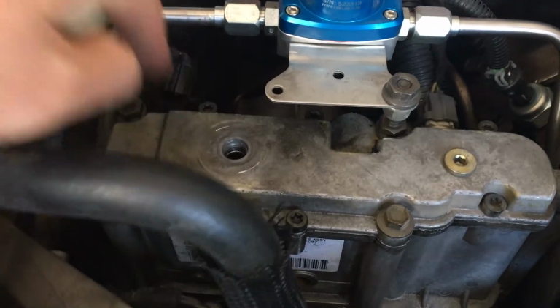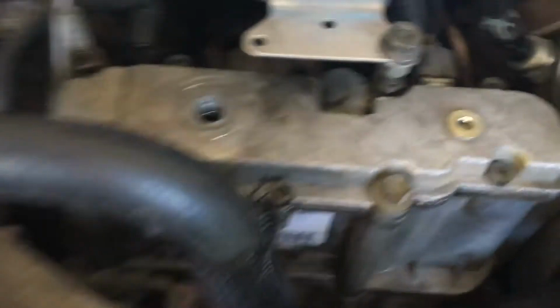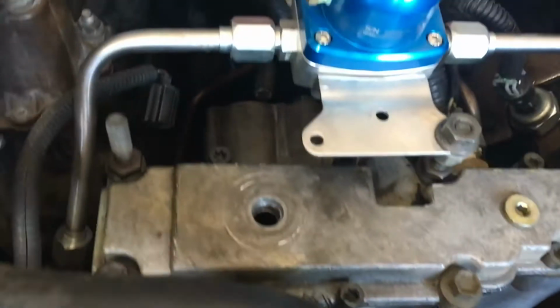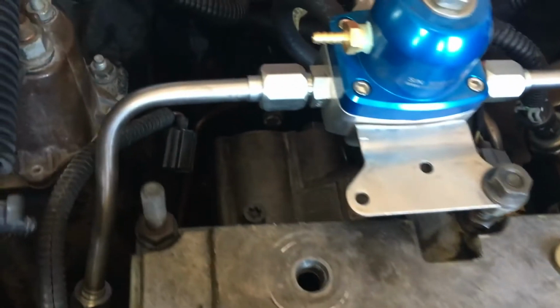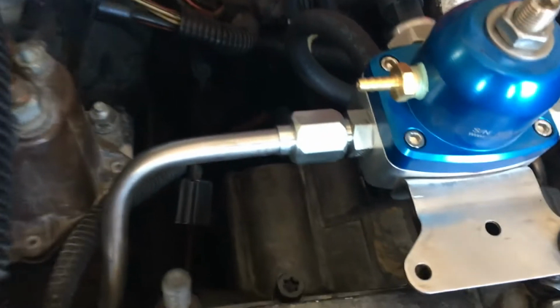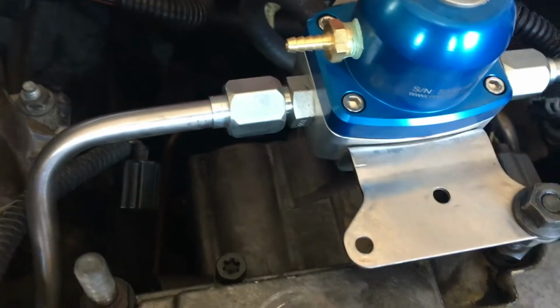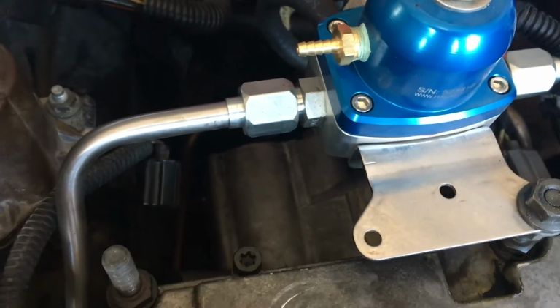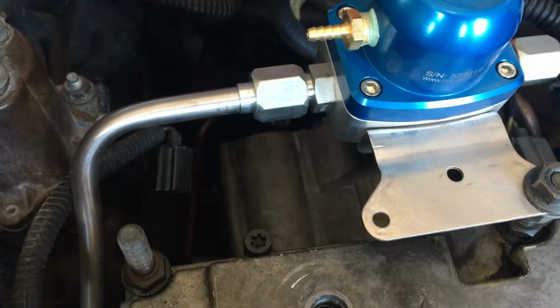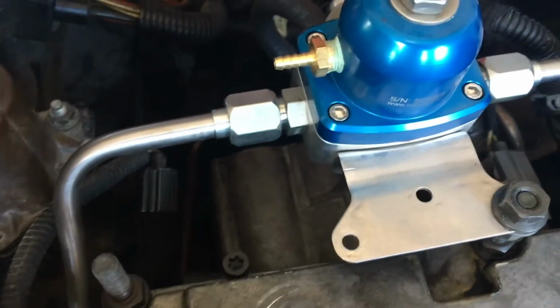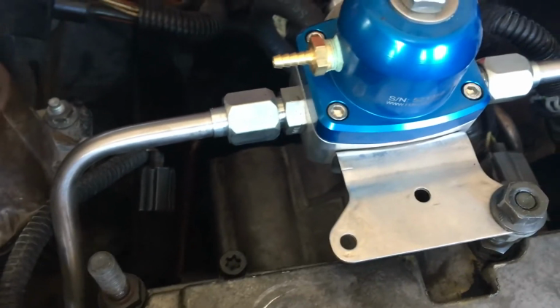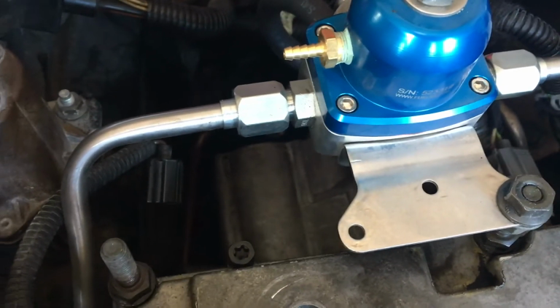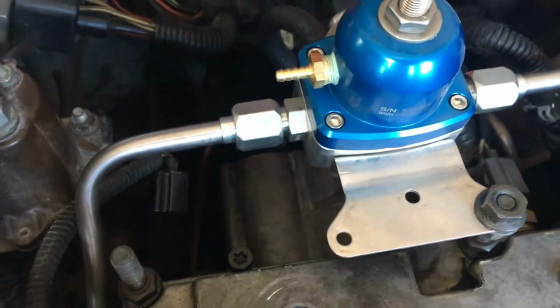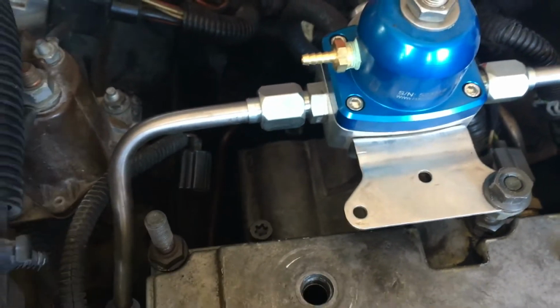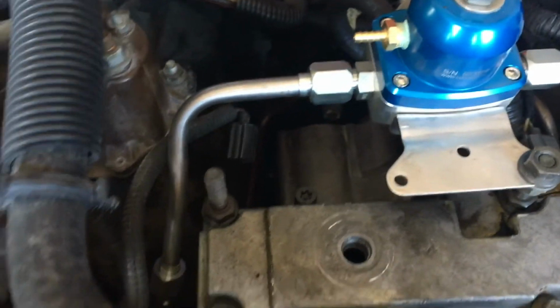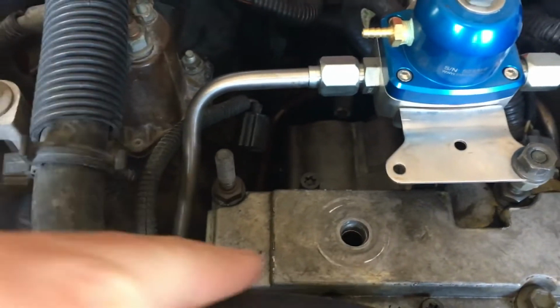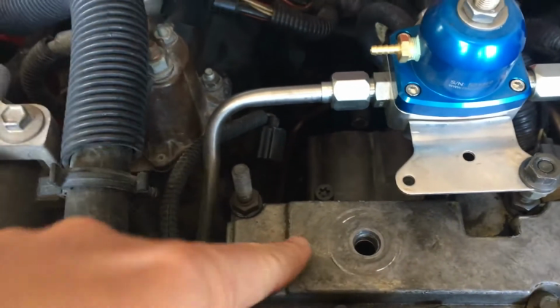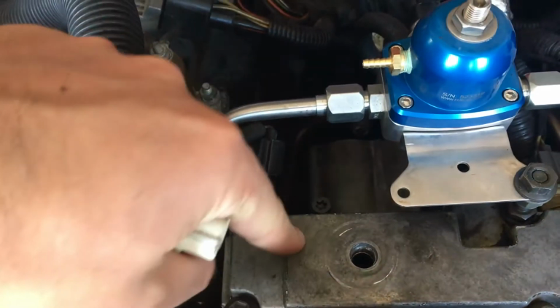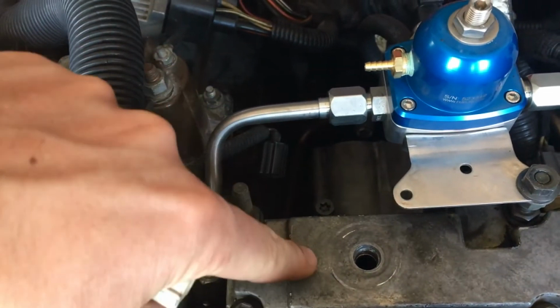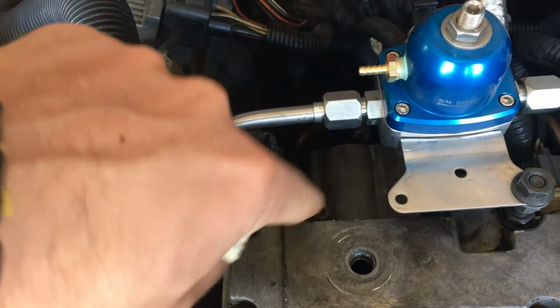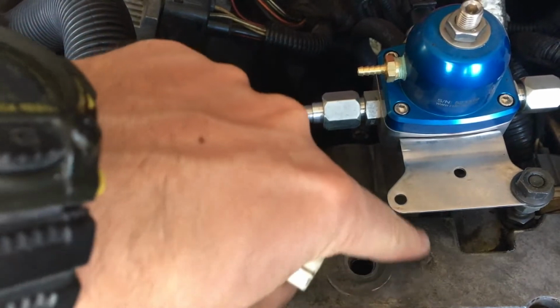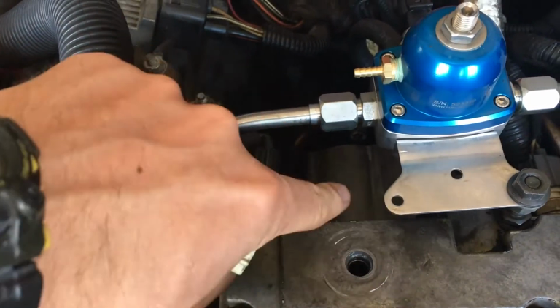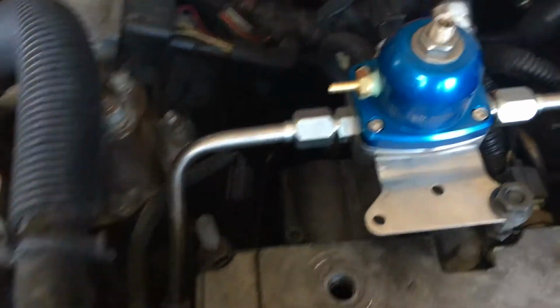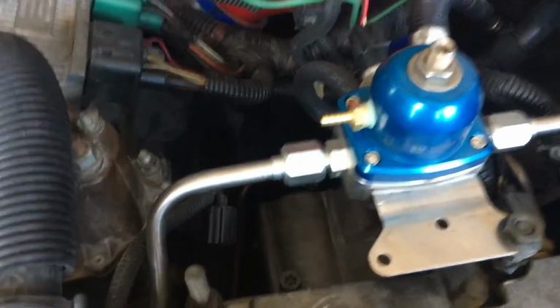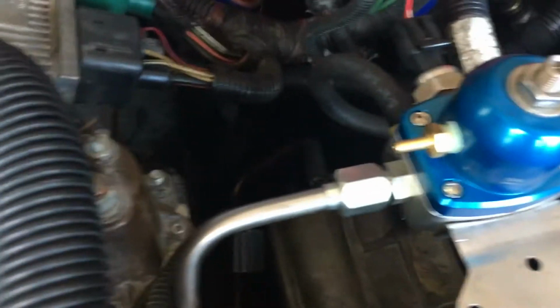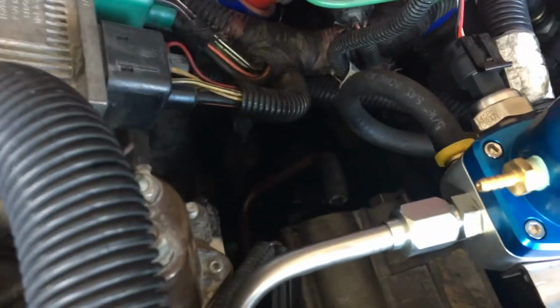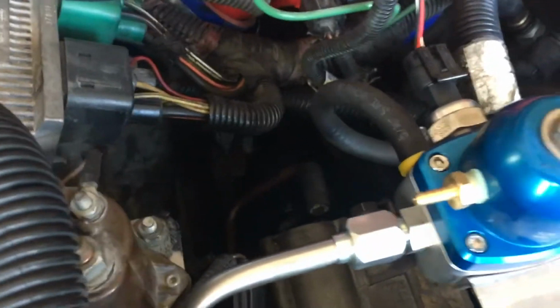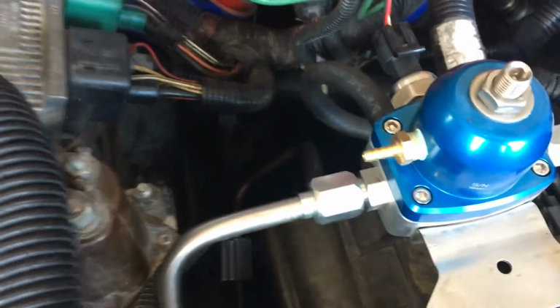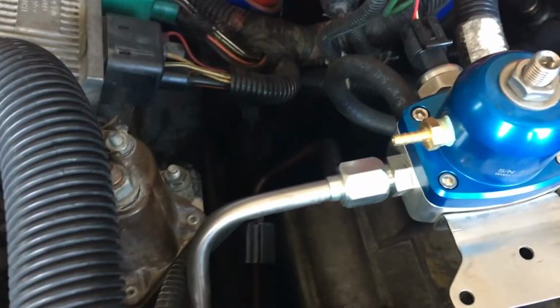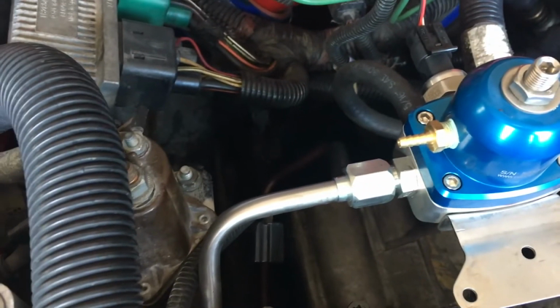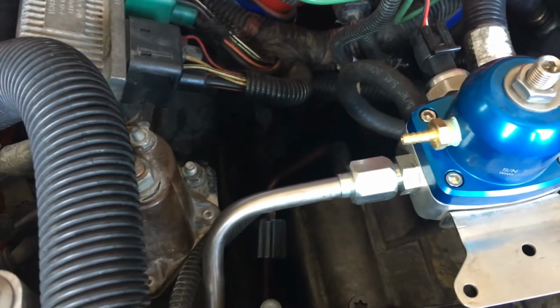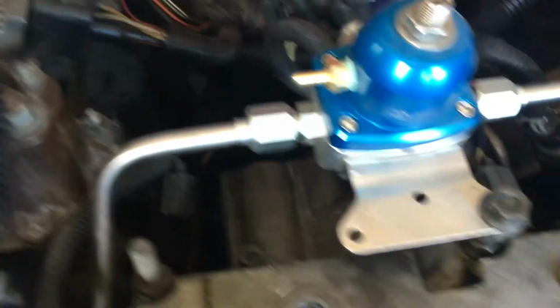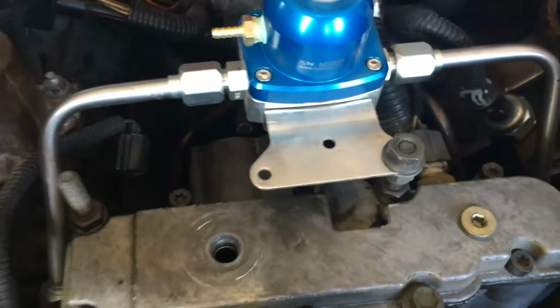At first I thought it was the high pressure oil pump leaking, but then upon closer examination, while the motor was still hot, I could see all the oil was flowing from here, and the oil in the valley was looking super clean and it was completely dry before all of this.